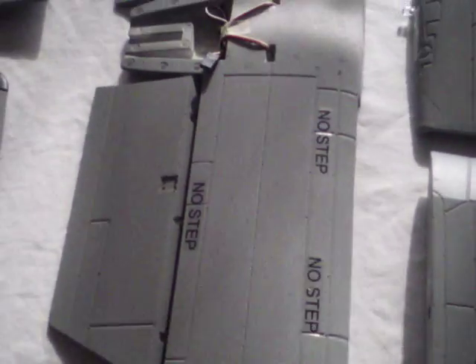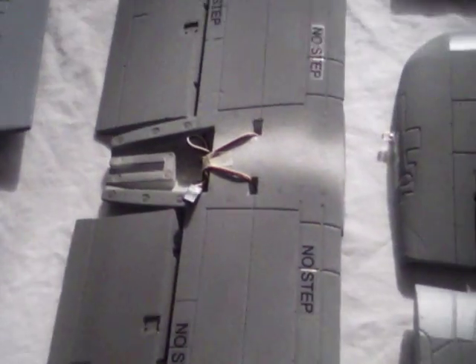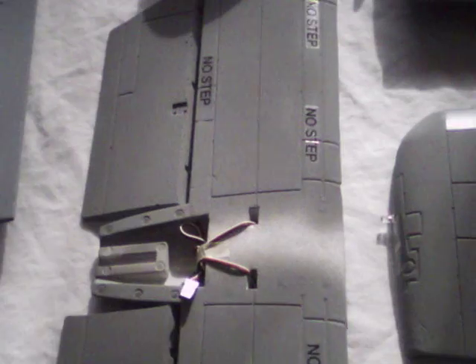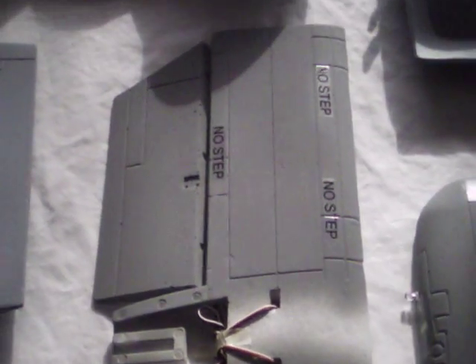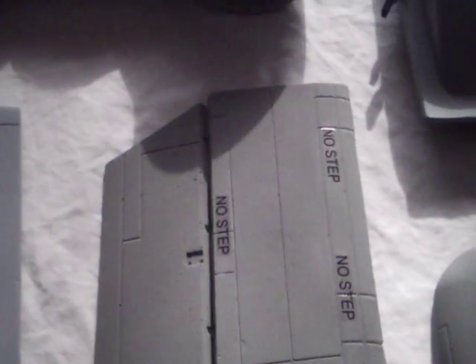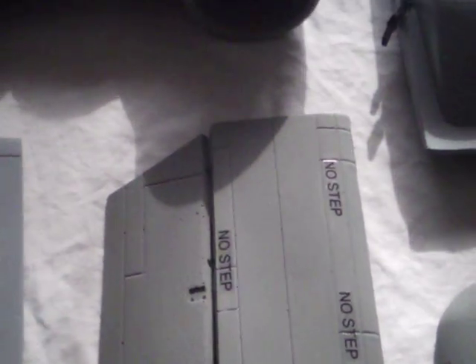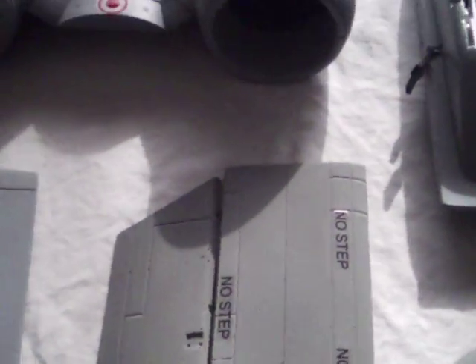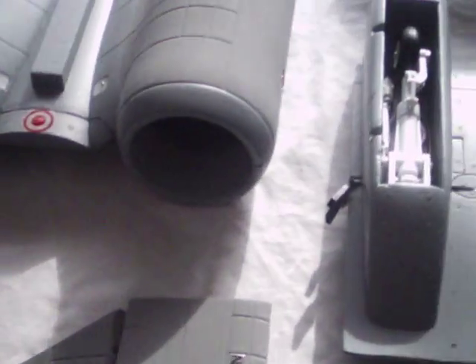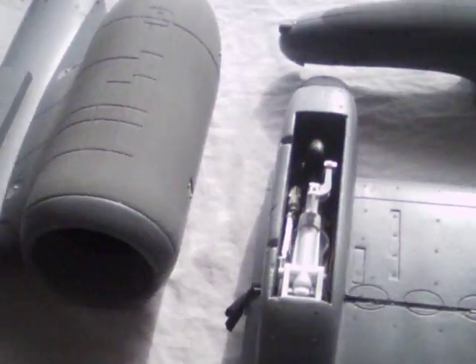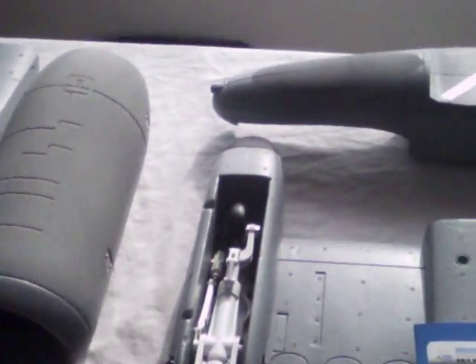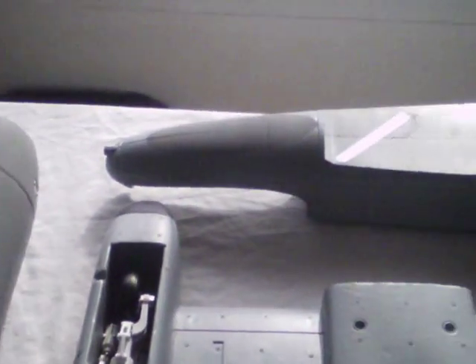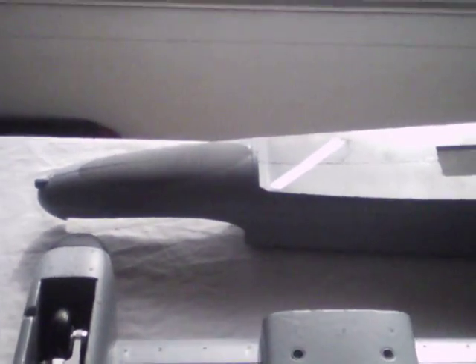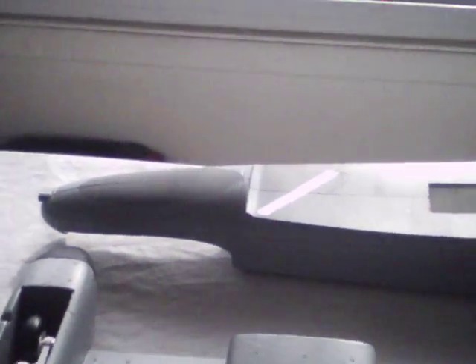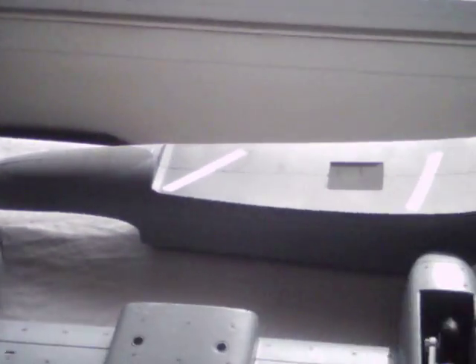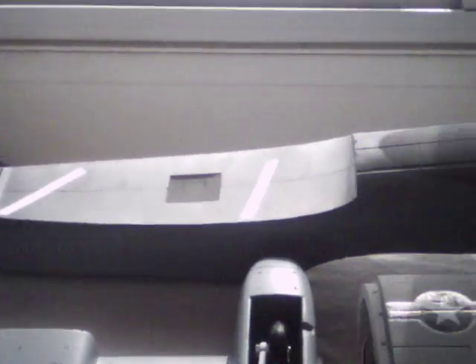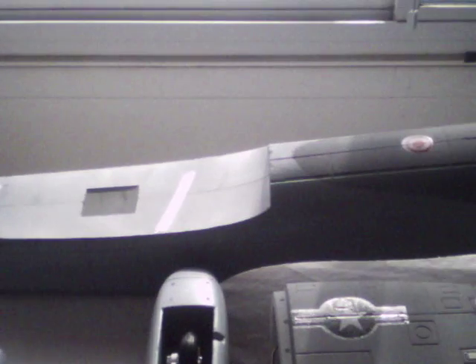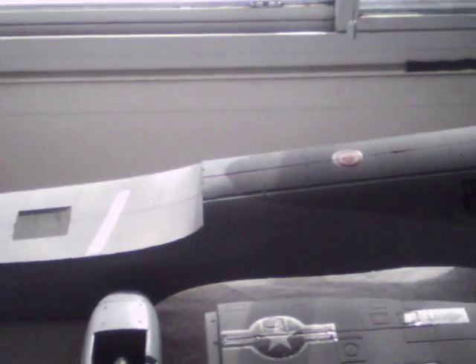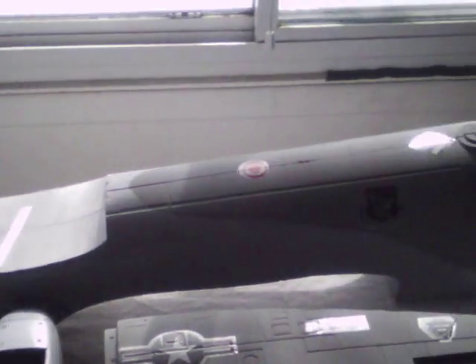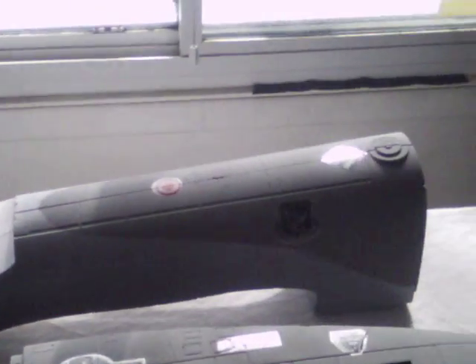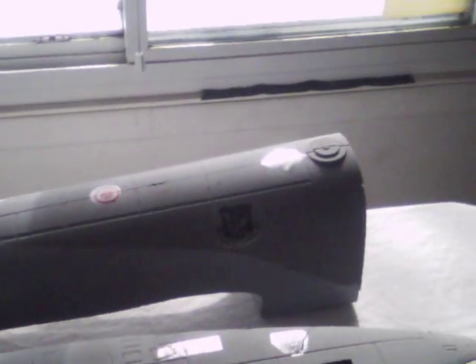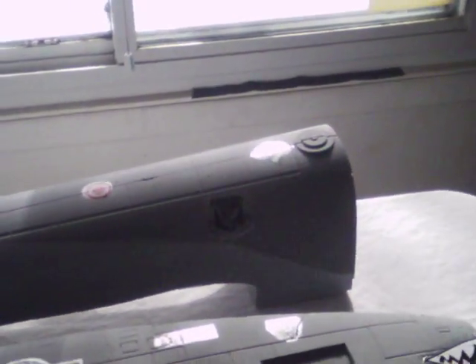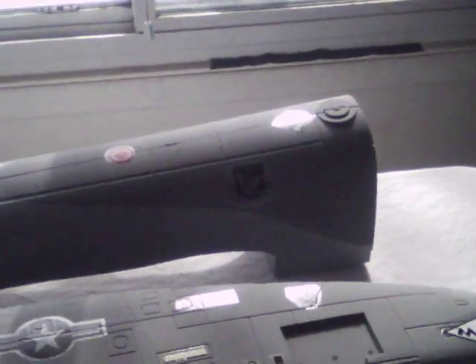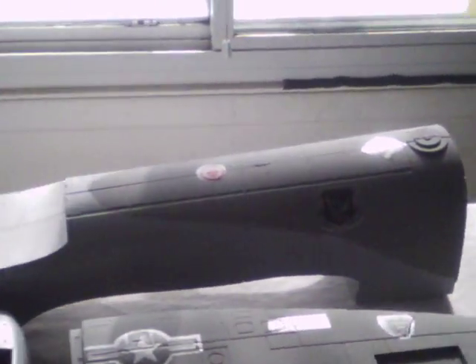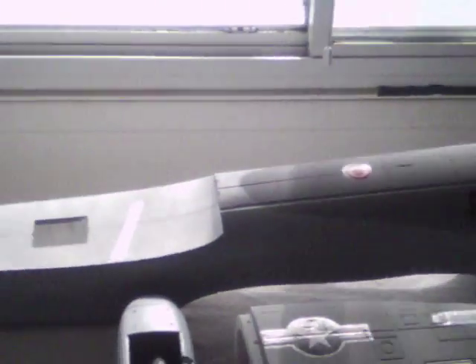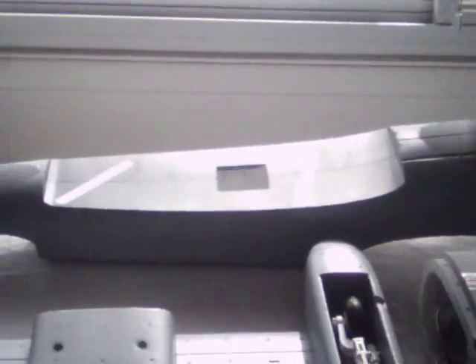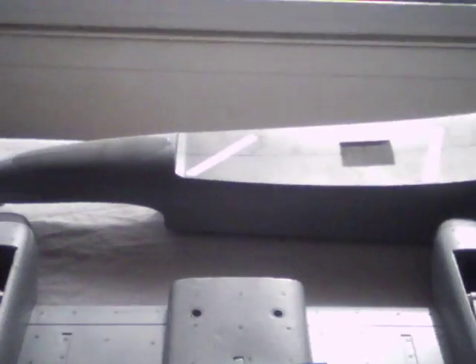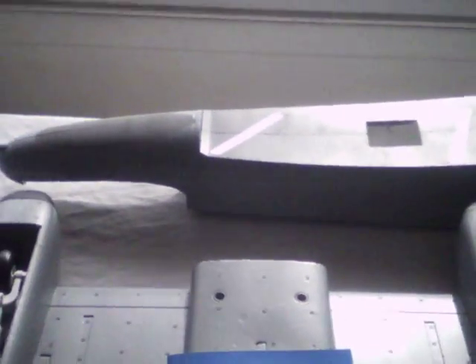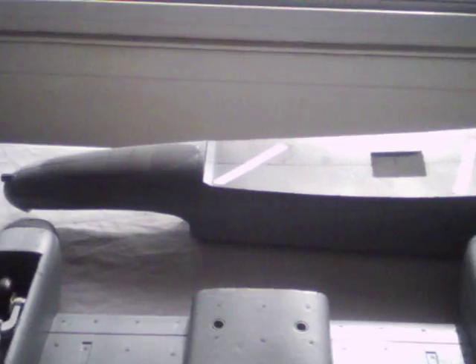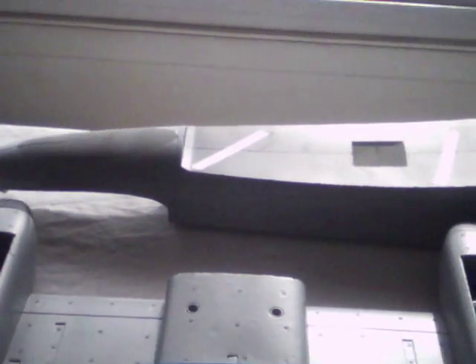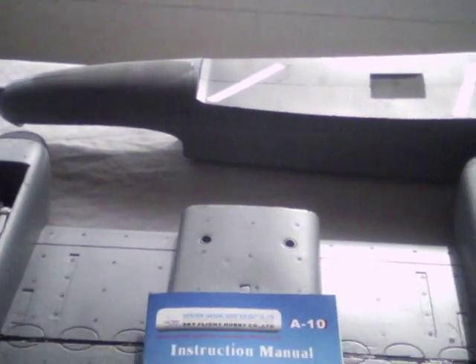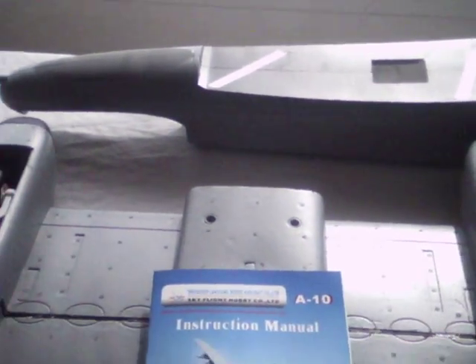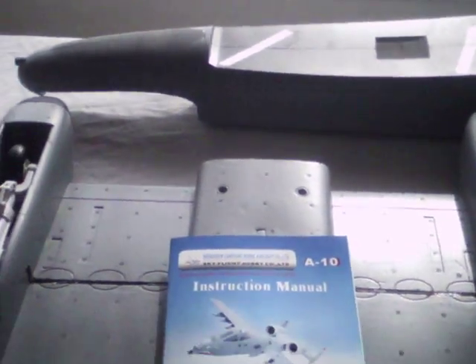Elevator assembly. Back up to the top, we have the main fuselage. This is a pretty good sized kit — I believe the wingspan is just under 60 inches.